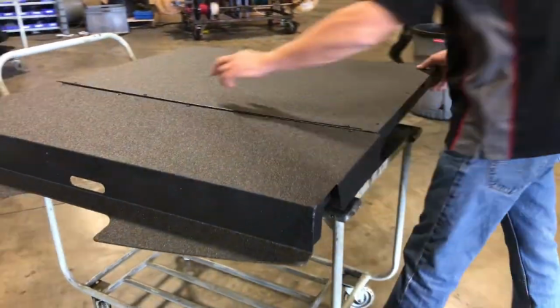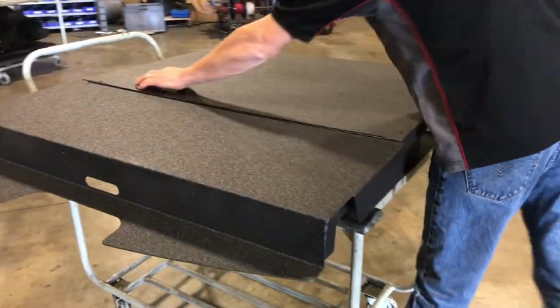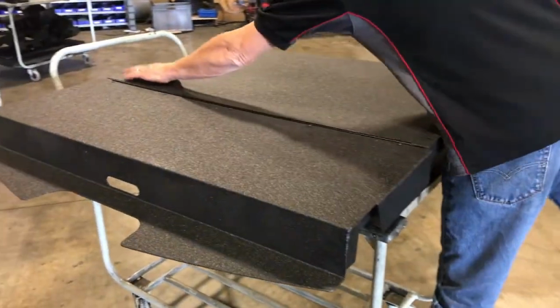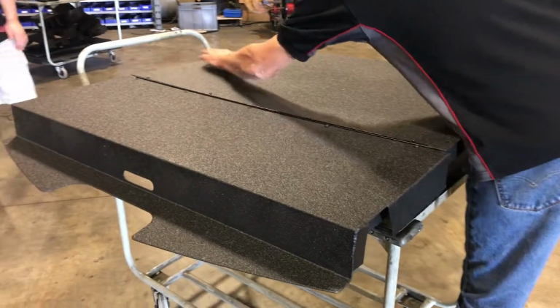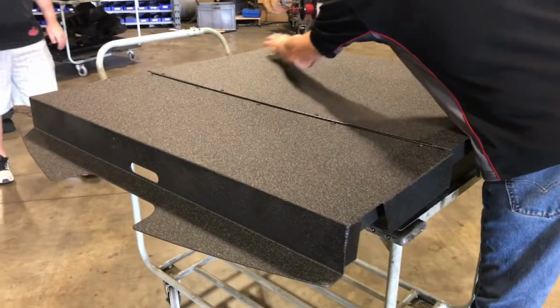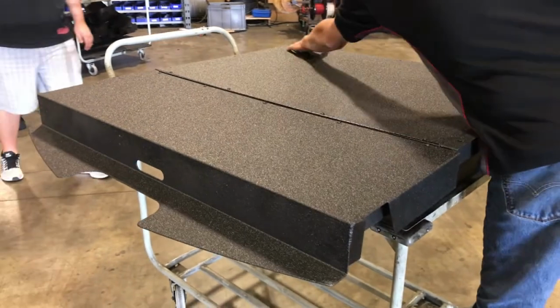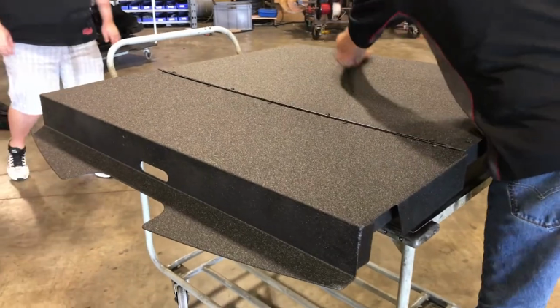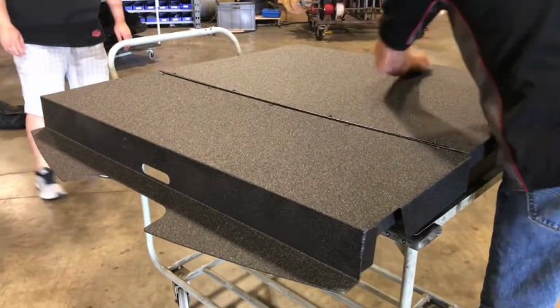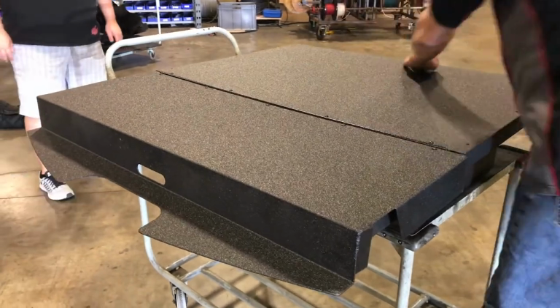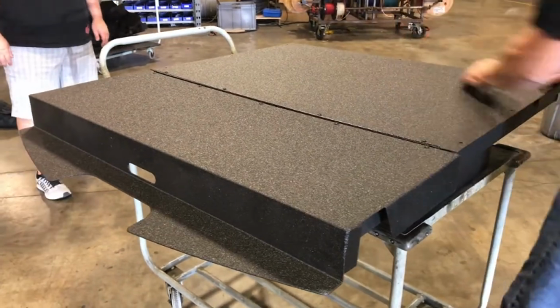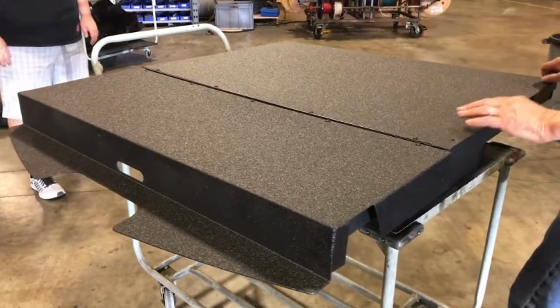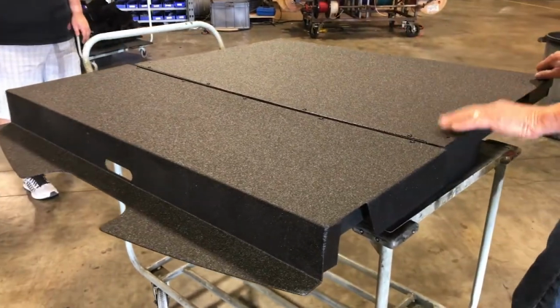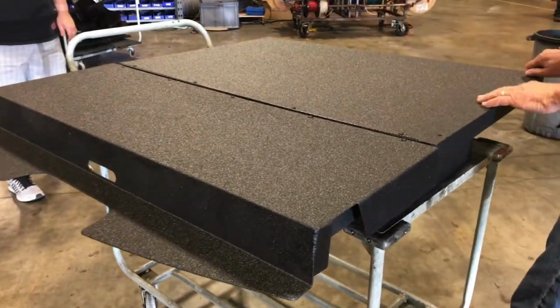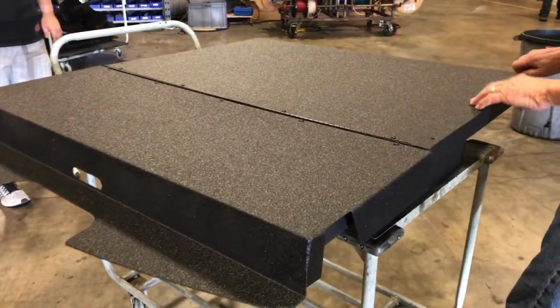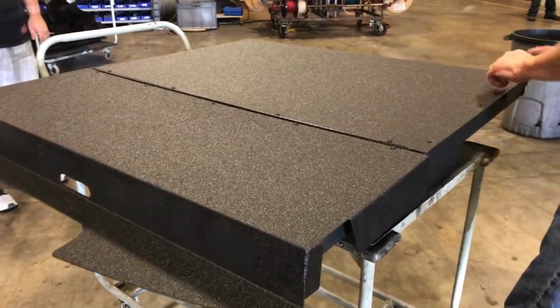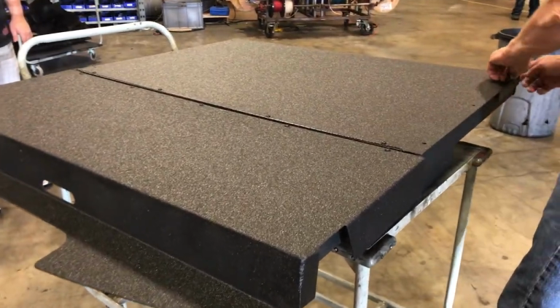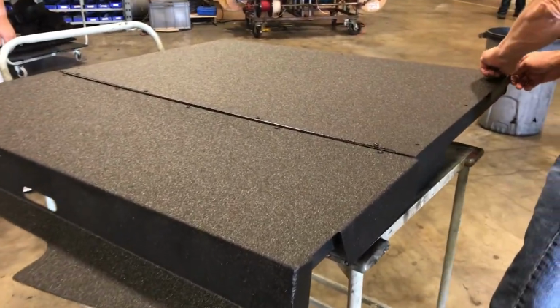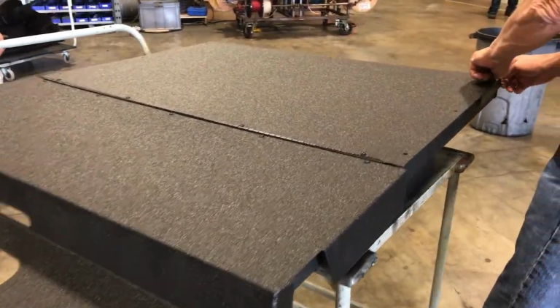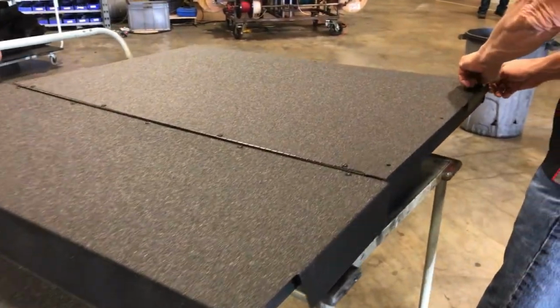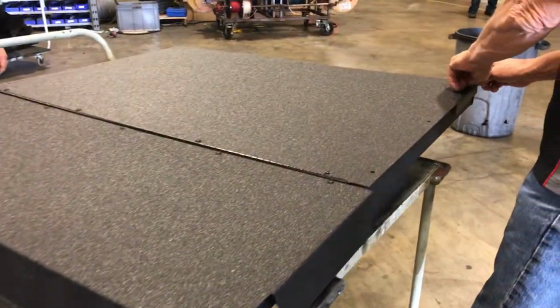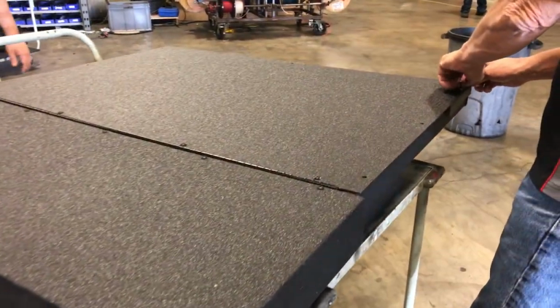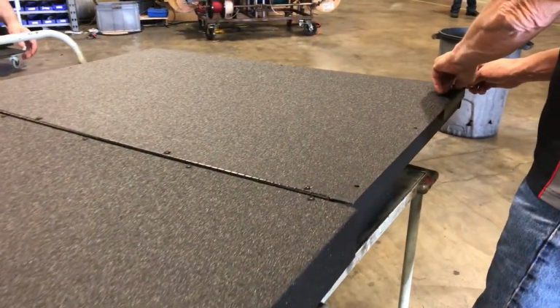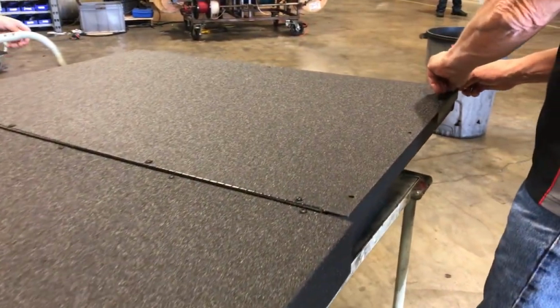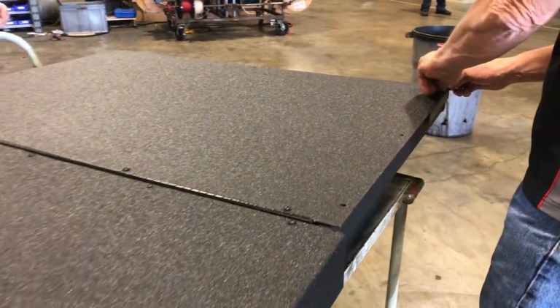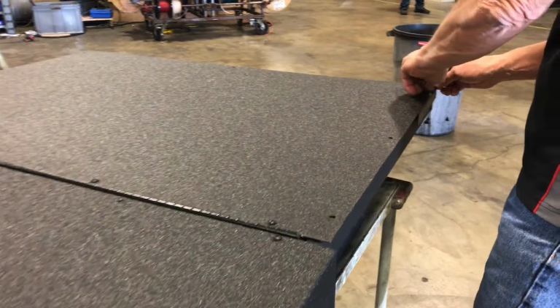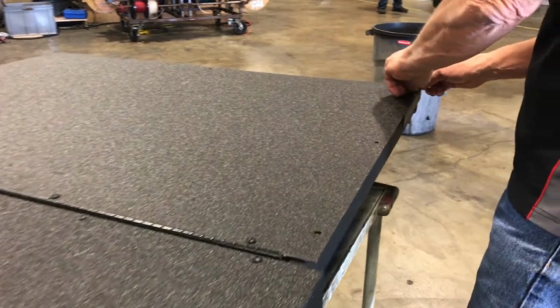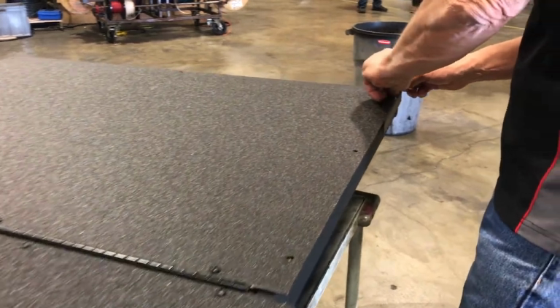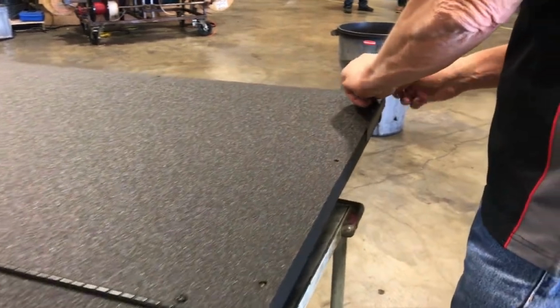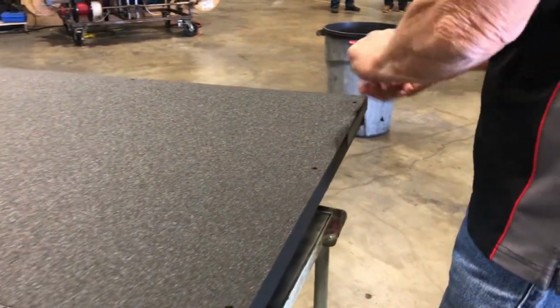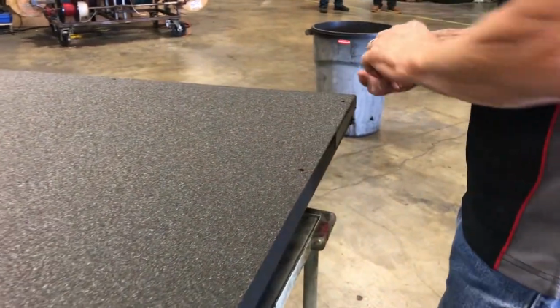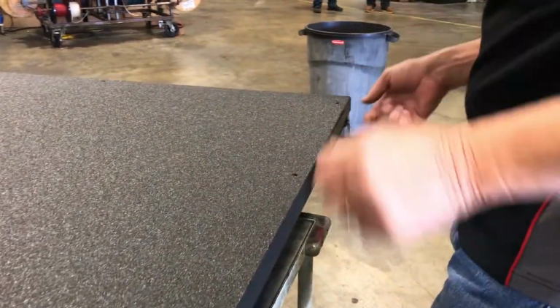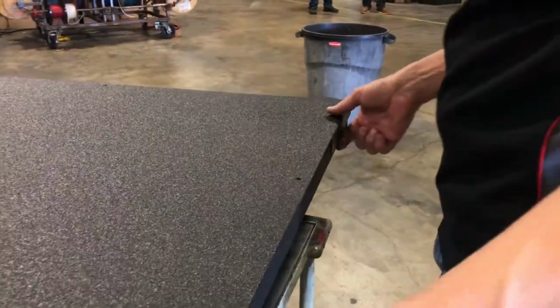Remove the 10-32 button head bolts and washer securing the false floor cover to the frame. Set the cover aside.